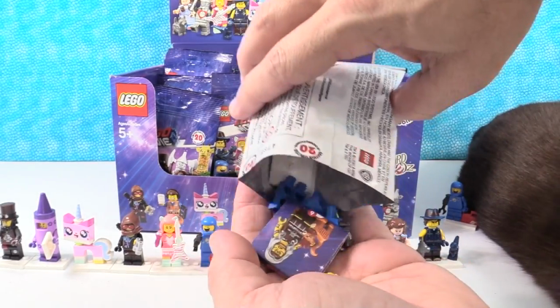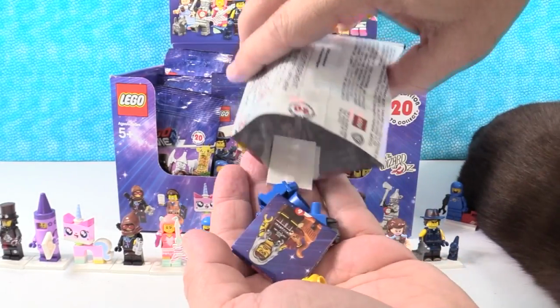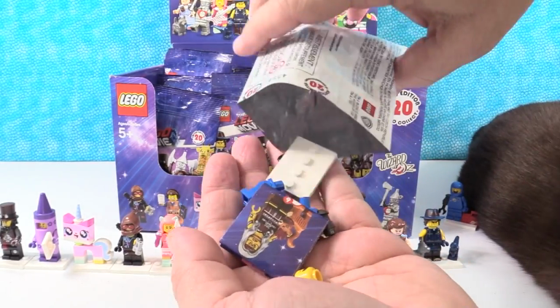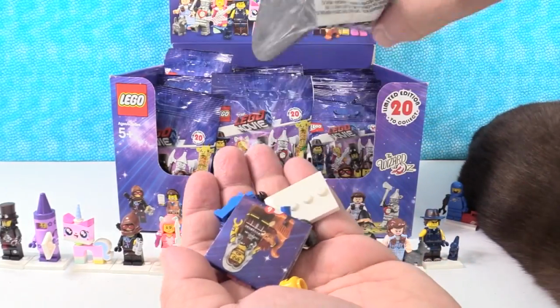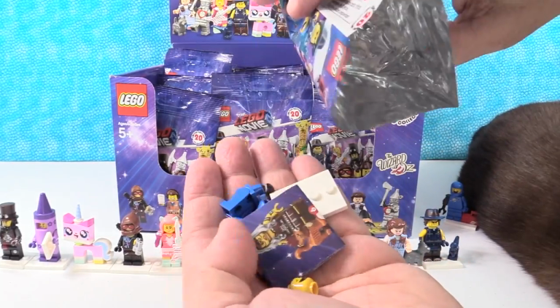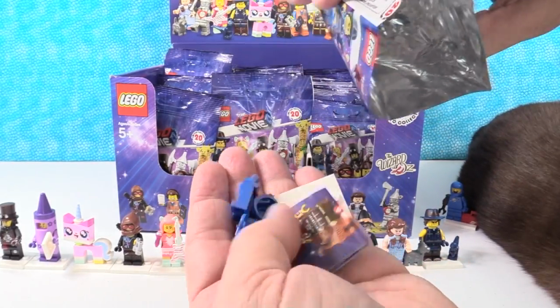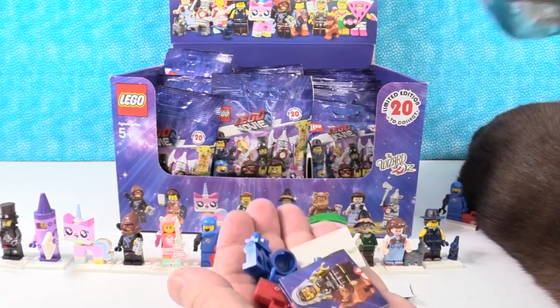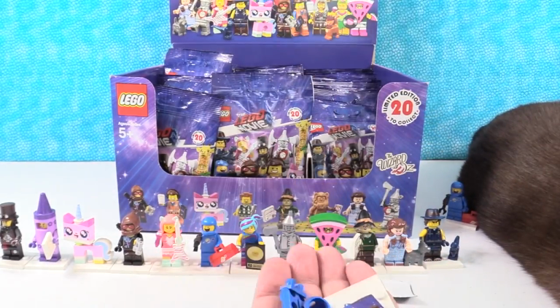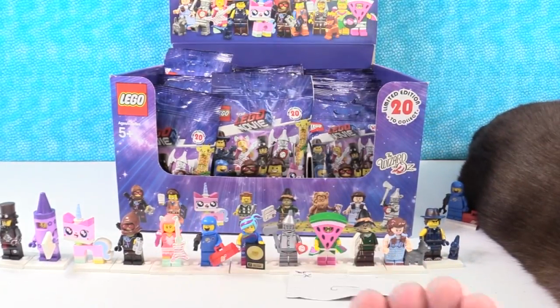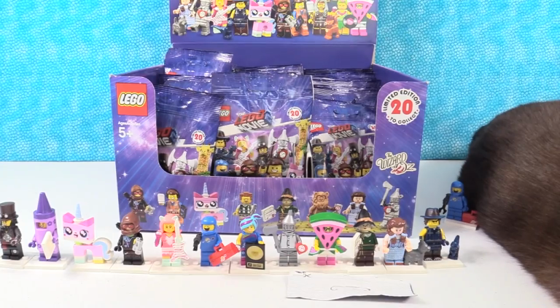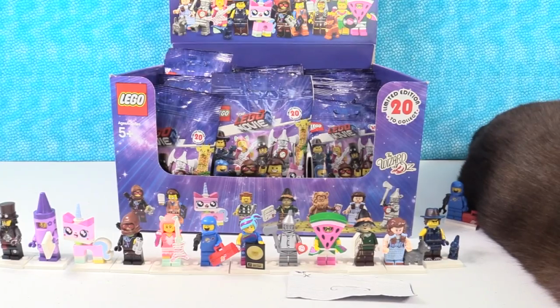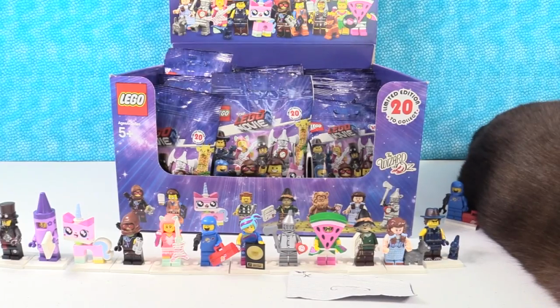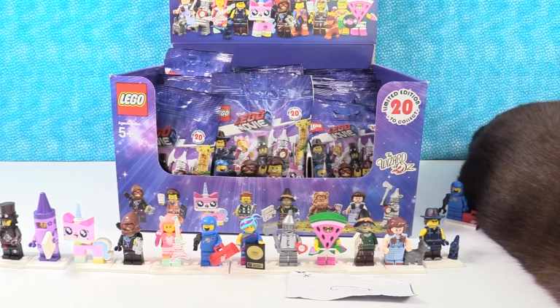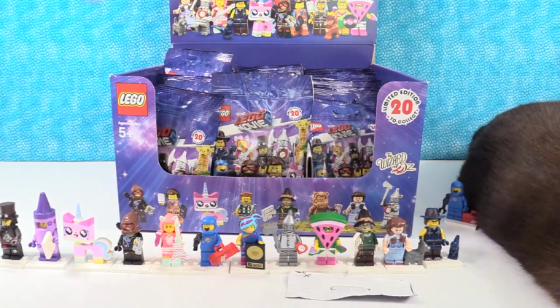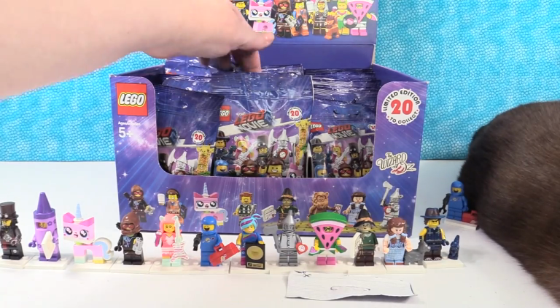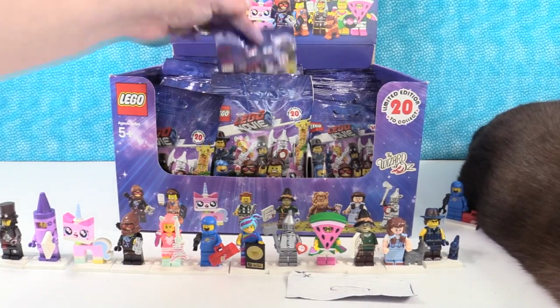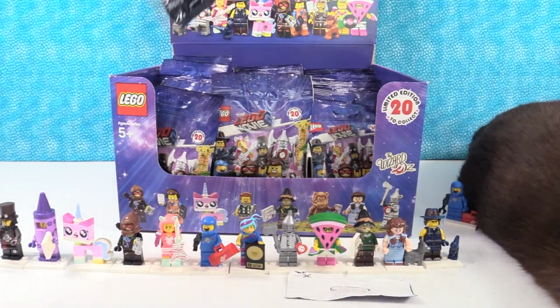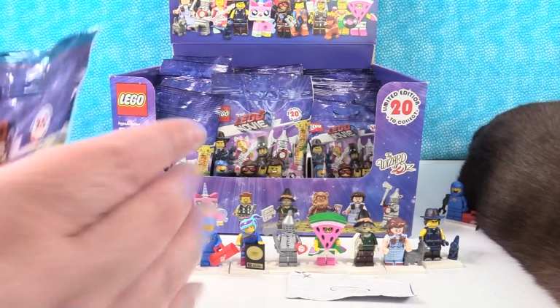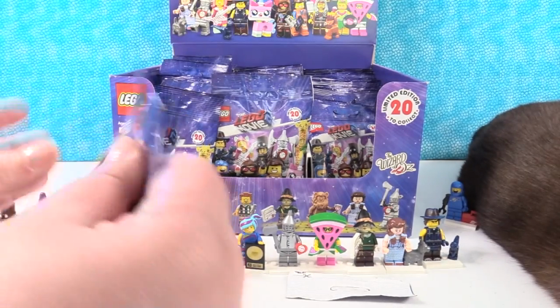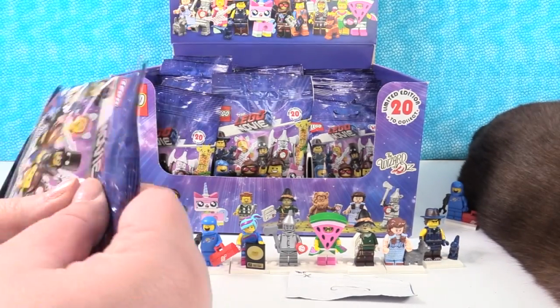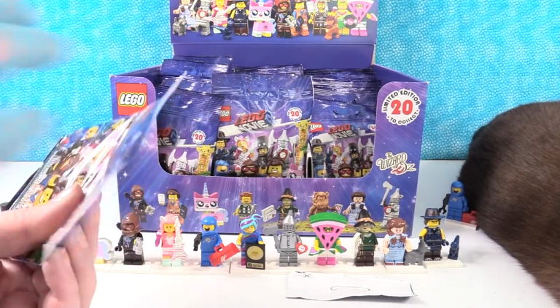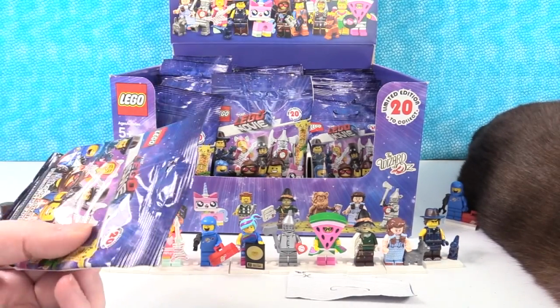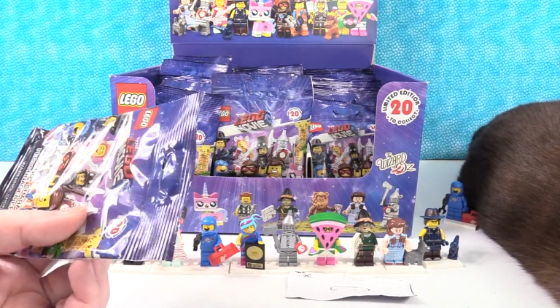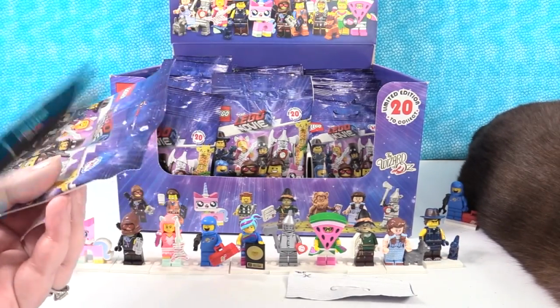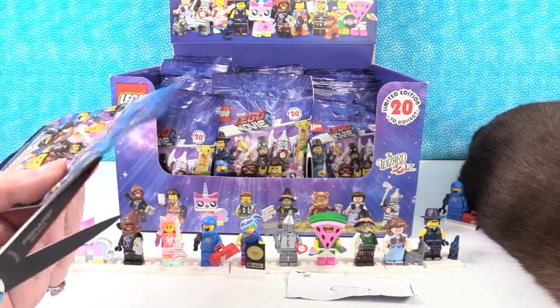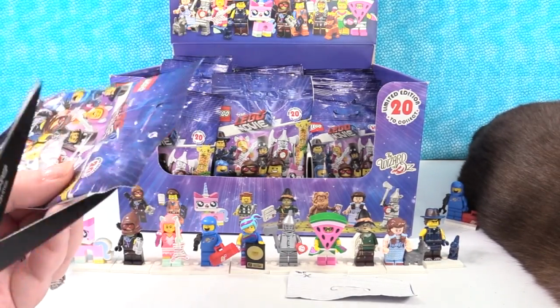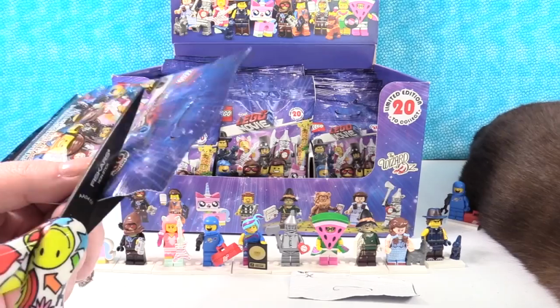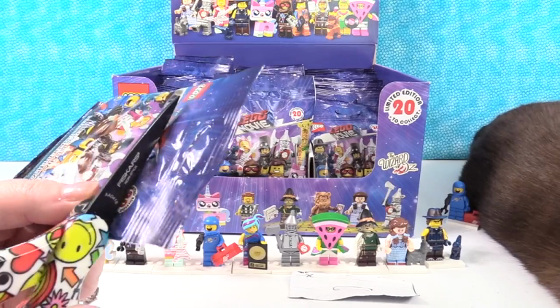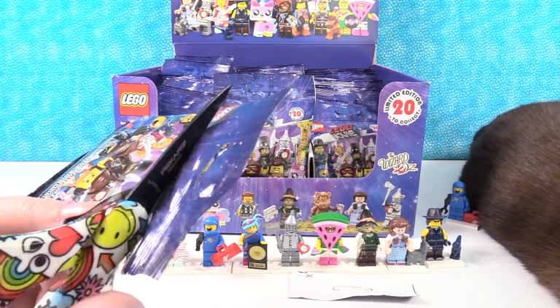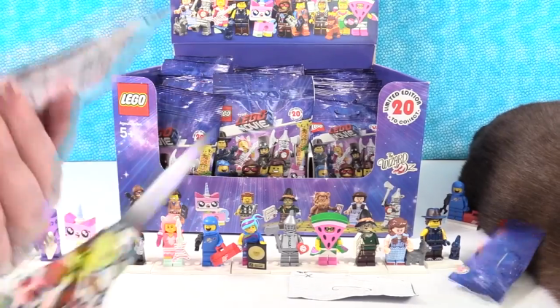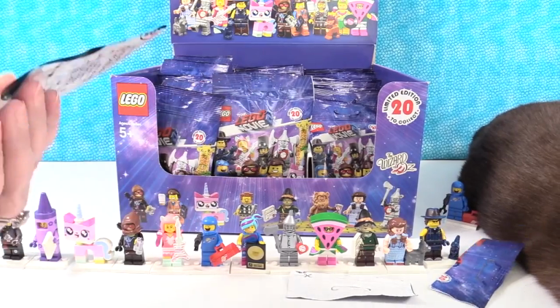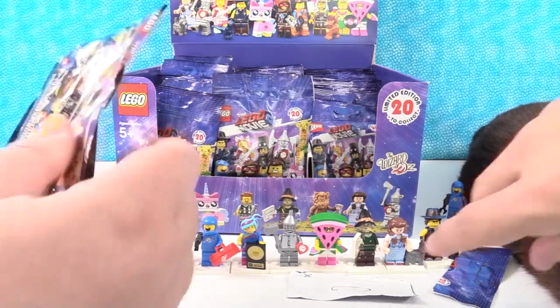We have 12 out of the 20 so far. We have 12 different ones.